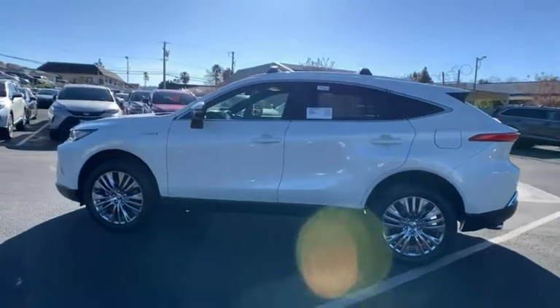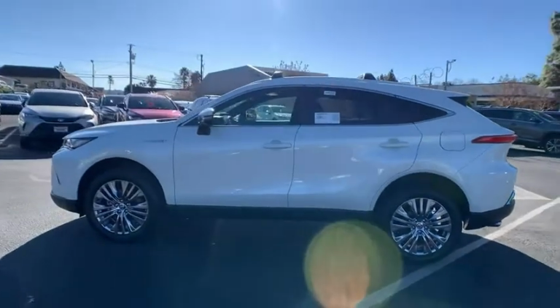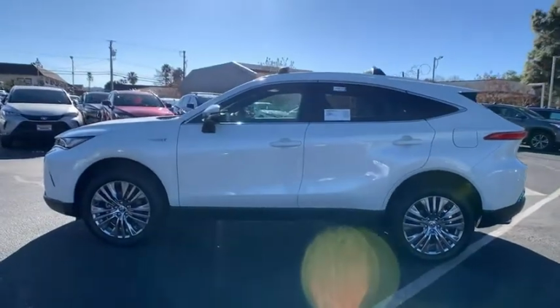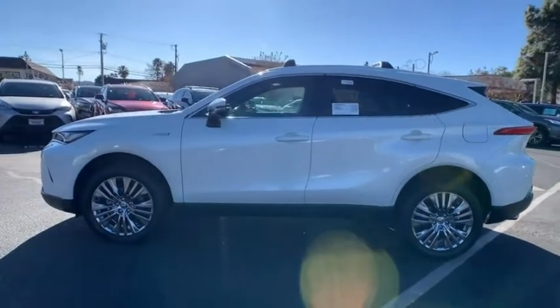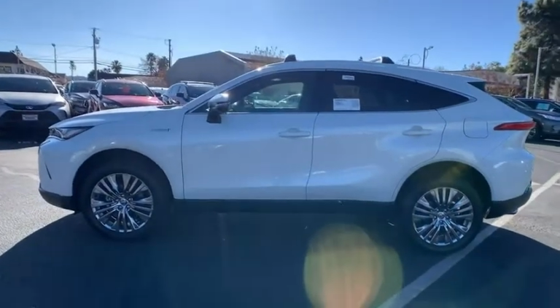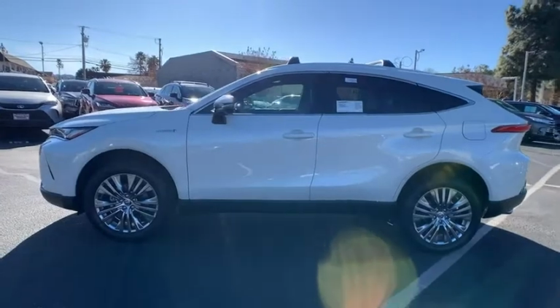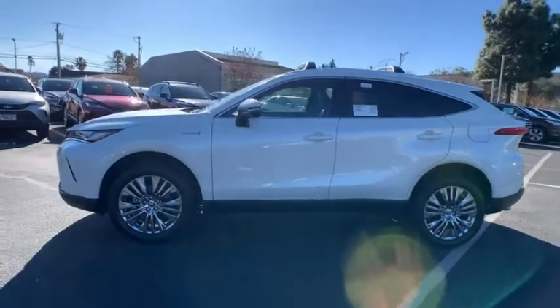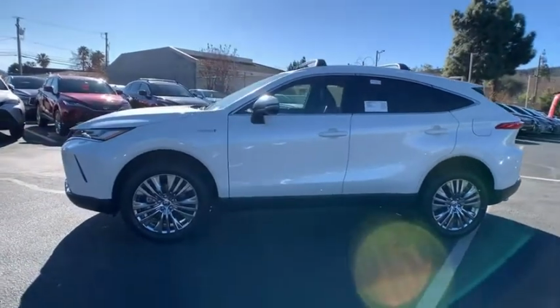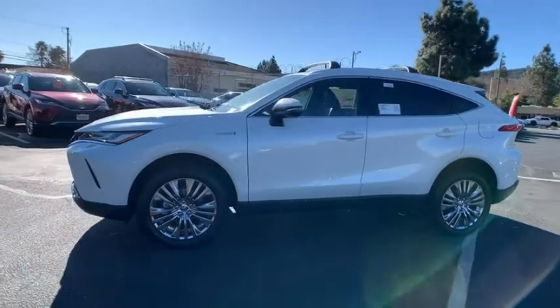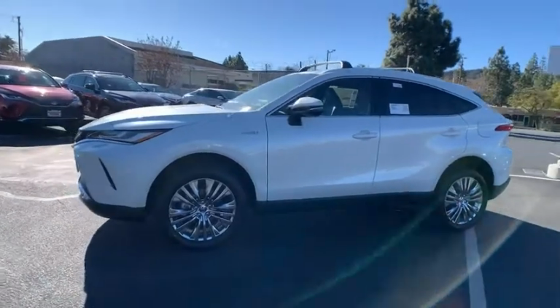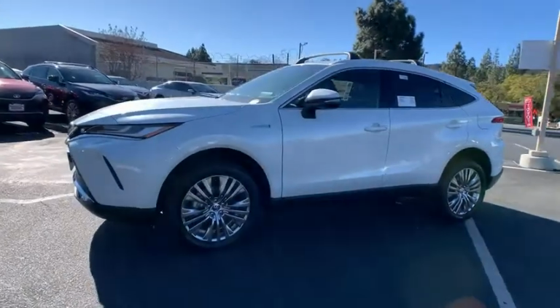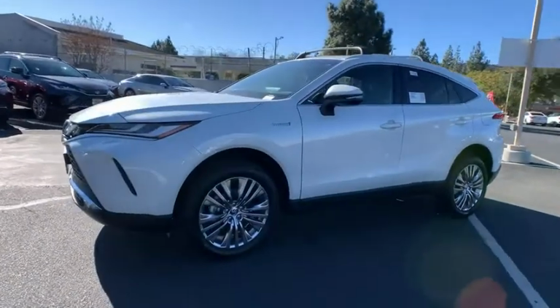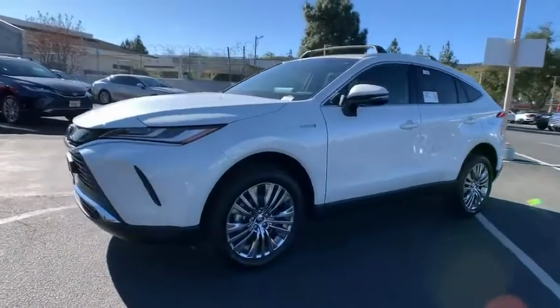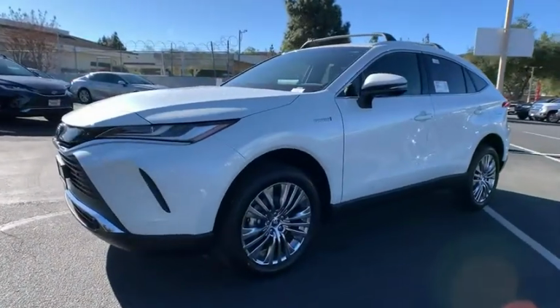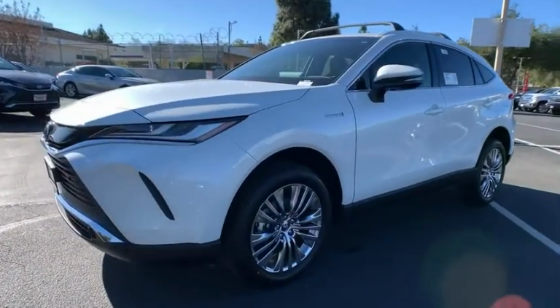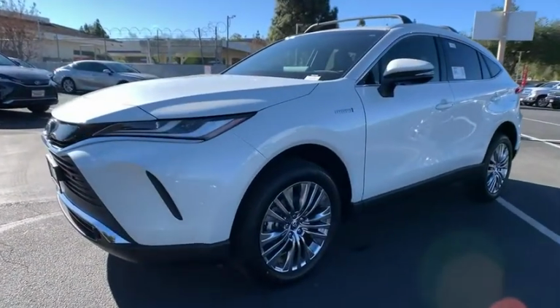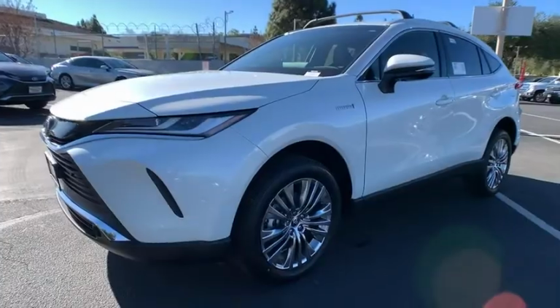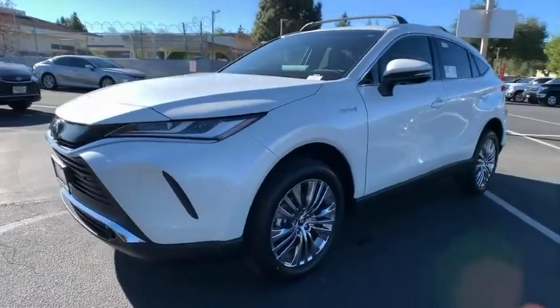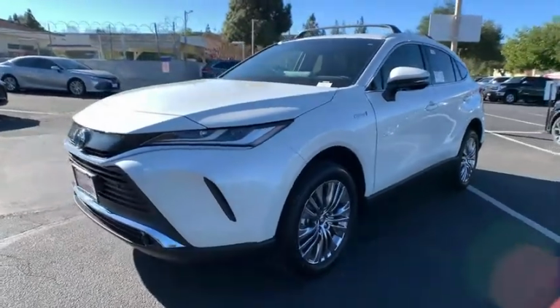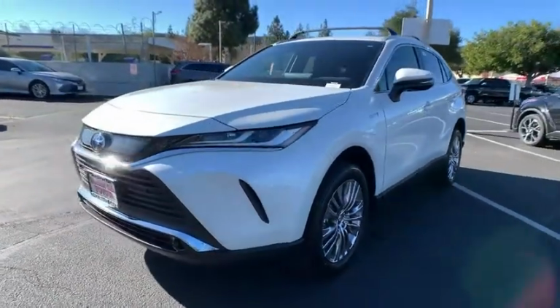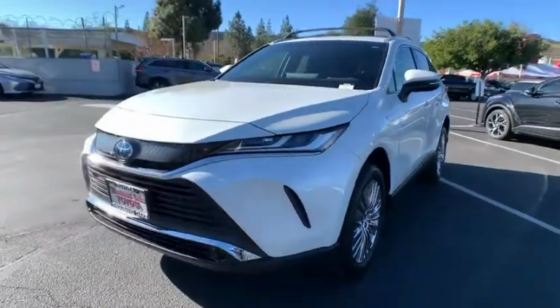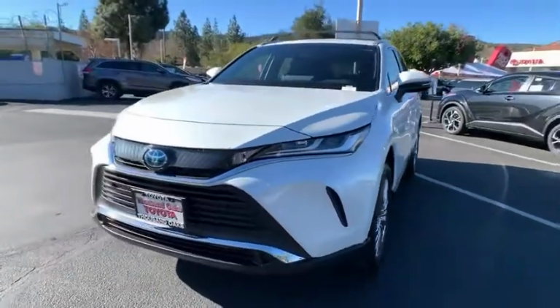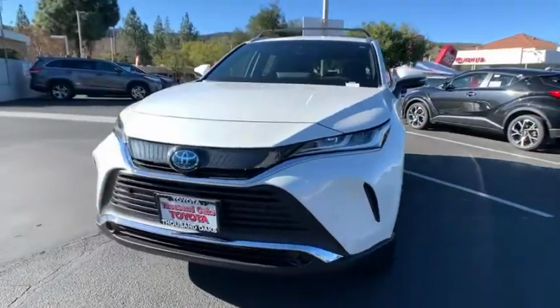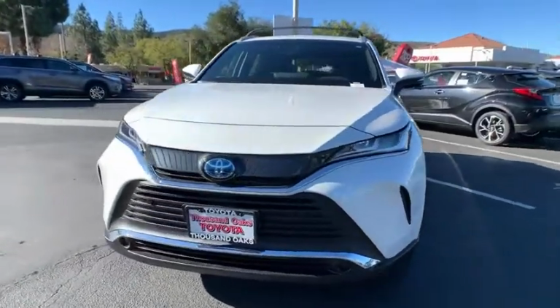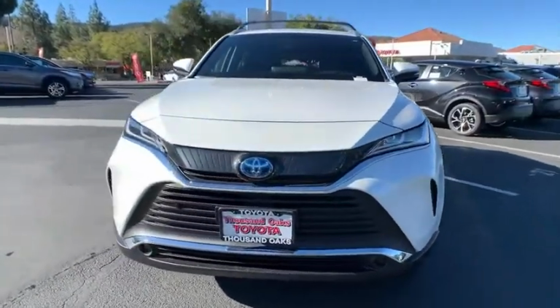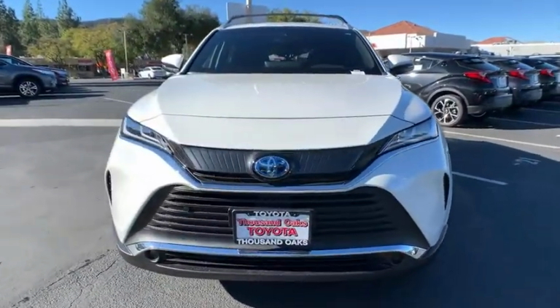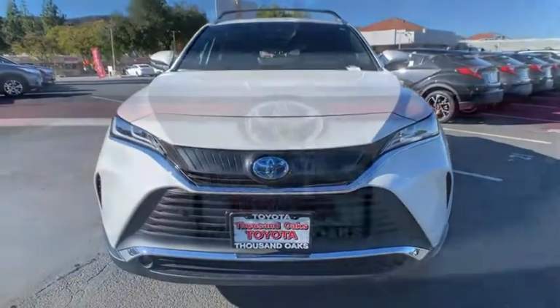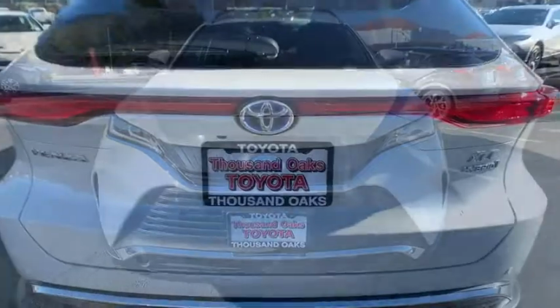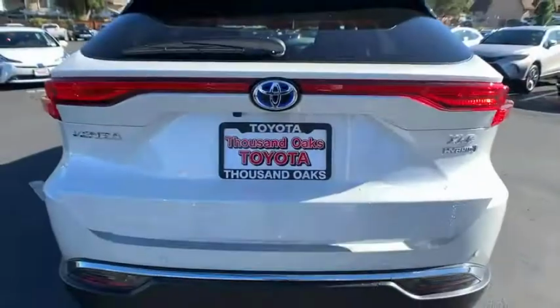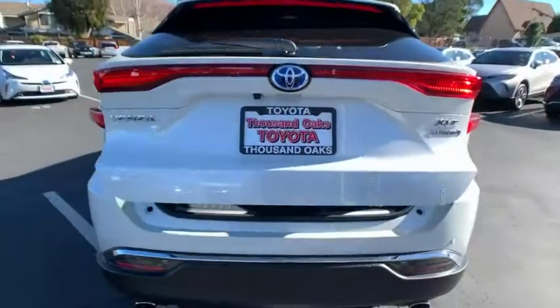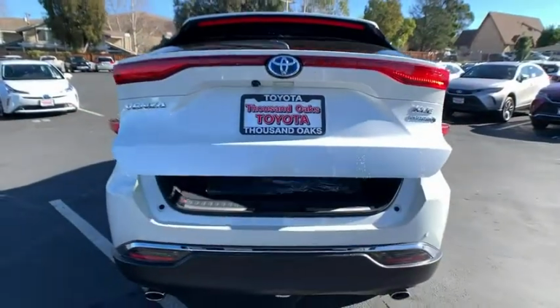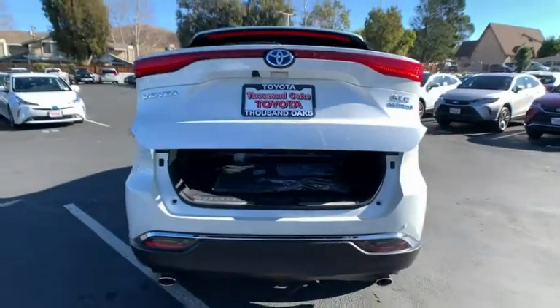Traction control, power lift gate, dual airbags, air conditioning, power steering, alloy wheels, four-wheel disc brakes, trip computer, rear window defroster, power windows, heated front seats, electronic stability control.